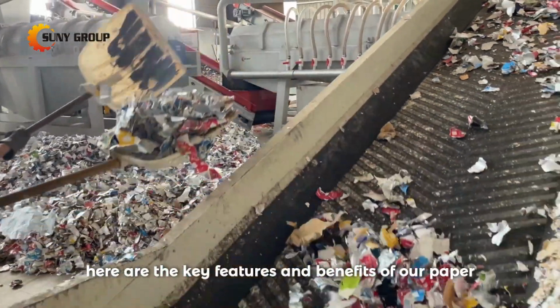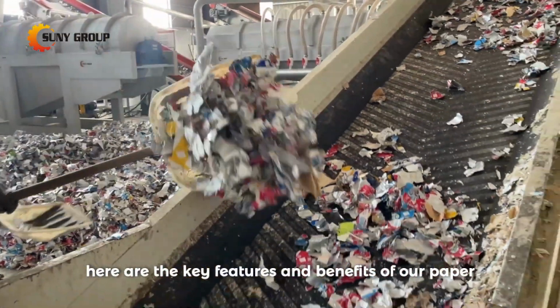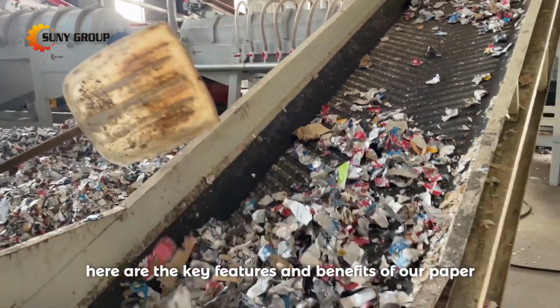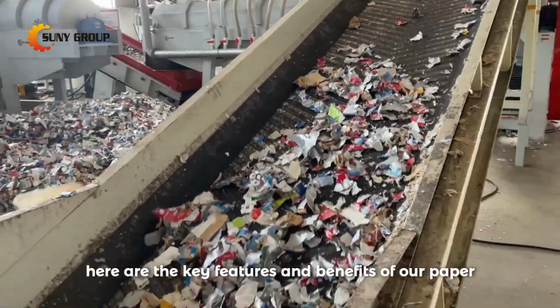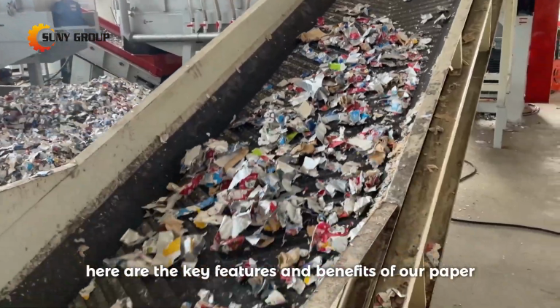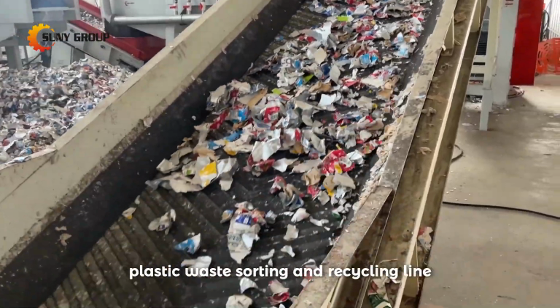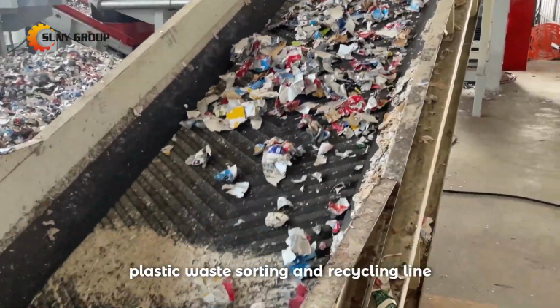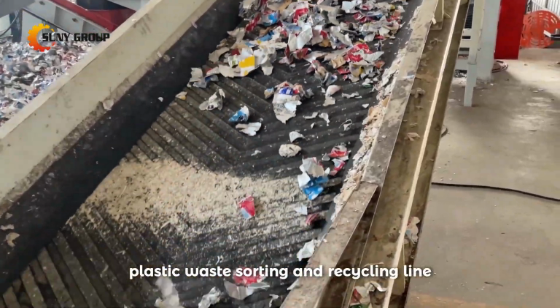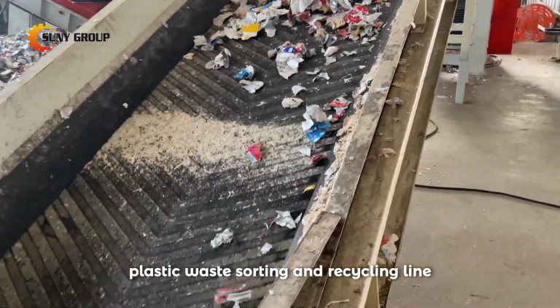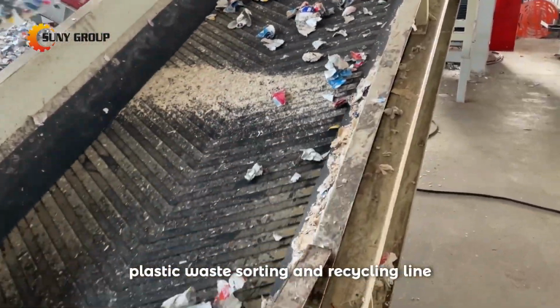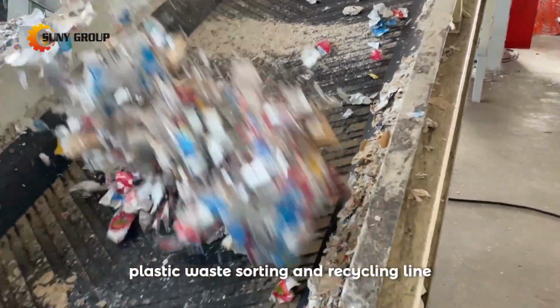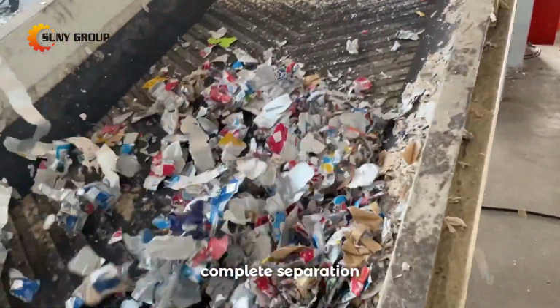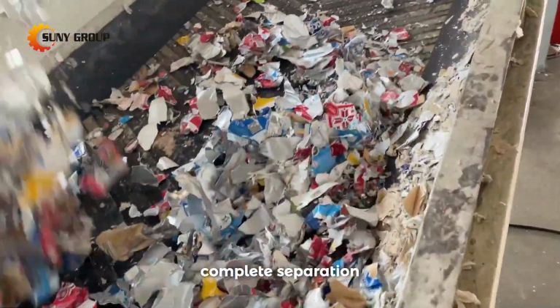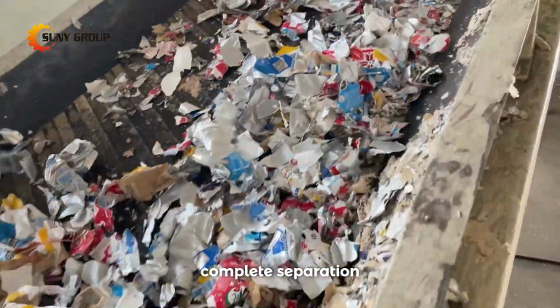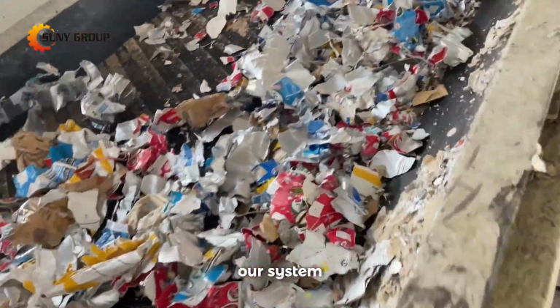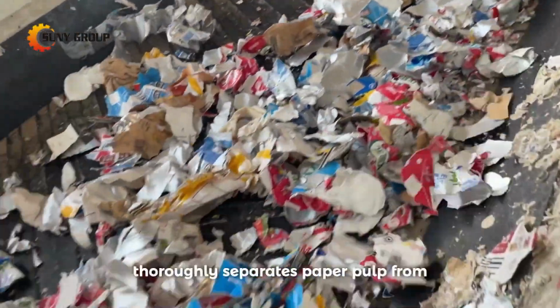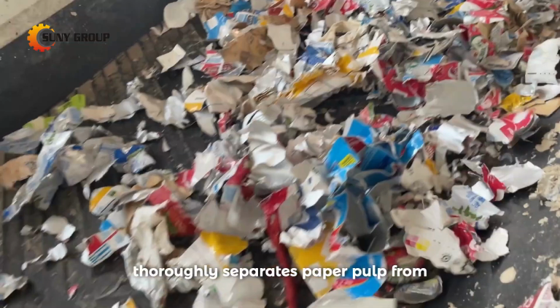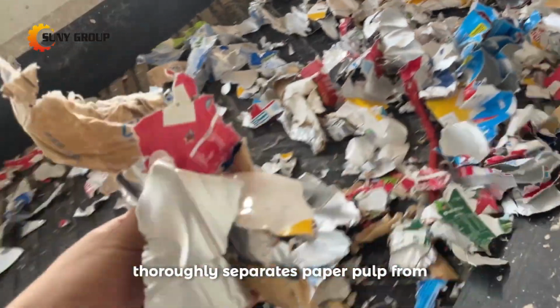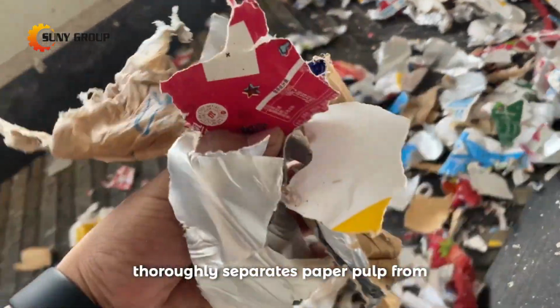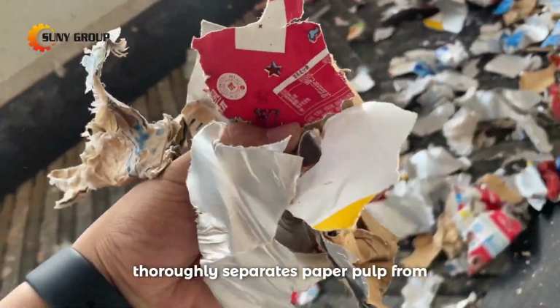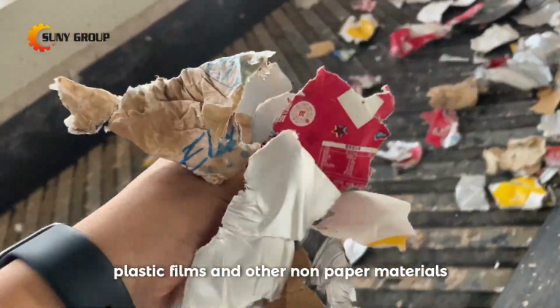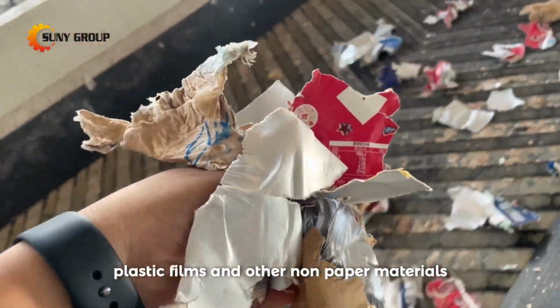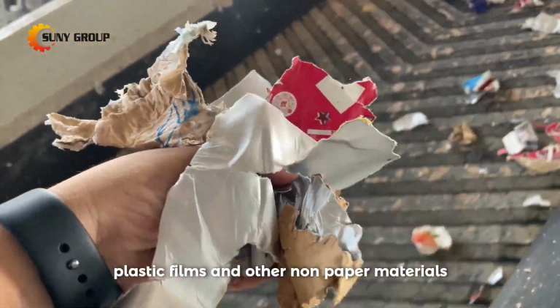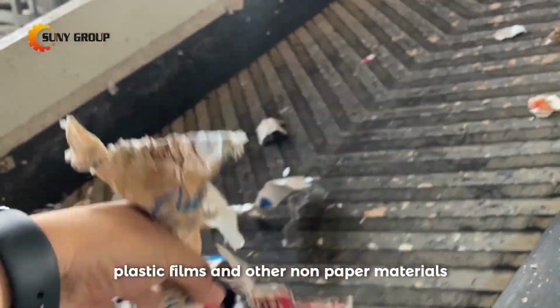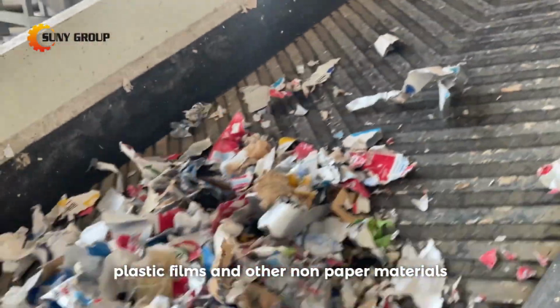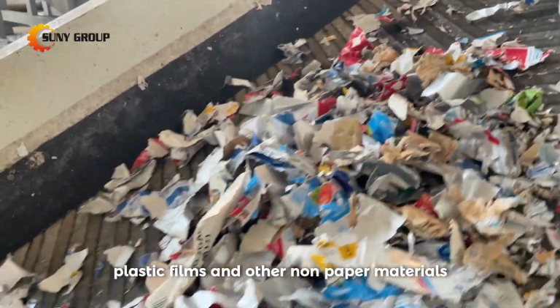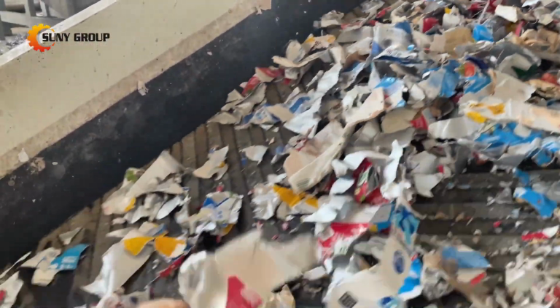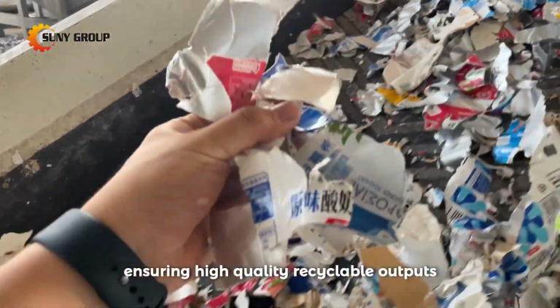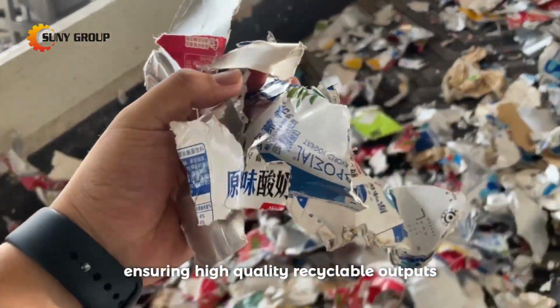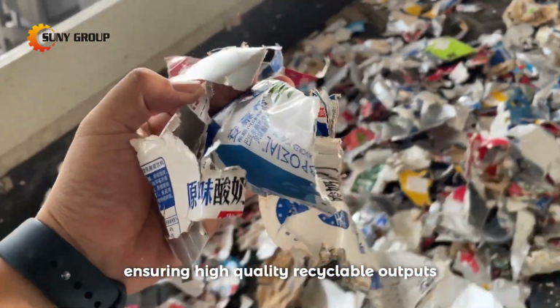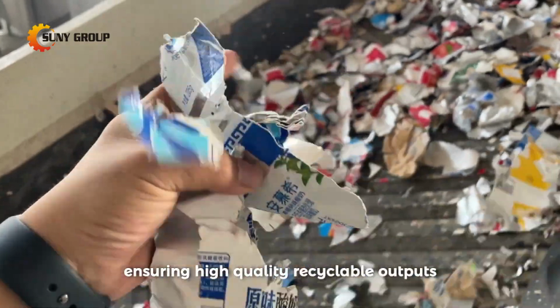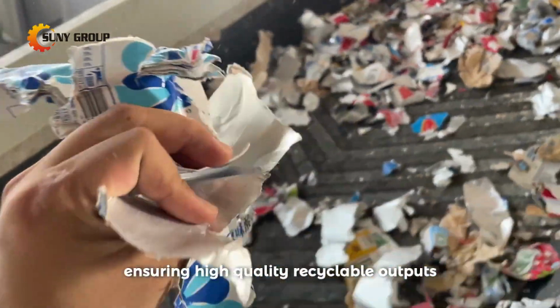Here are the key features and benefits of our paper plastic waste sorting and recycling line. Complete separation: our system thoroughly separates paper pulp from plastic films and other non-paper materials, ensuring high-quality recyclable outputs.